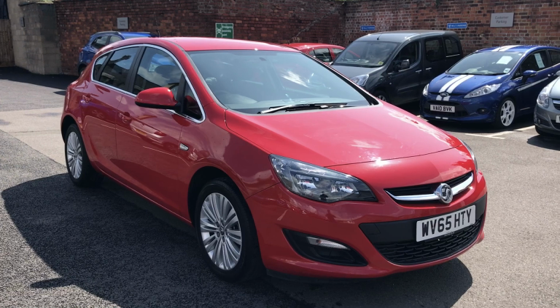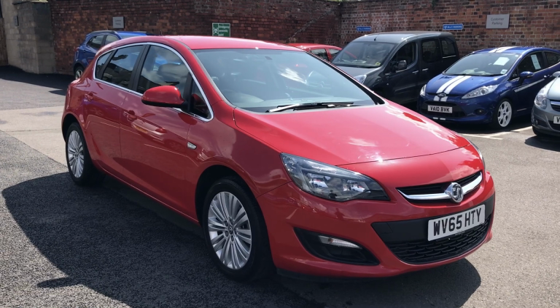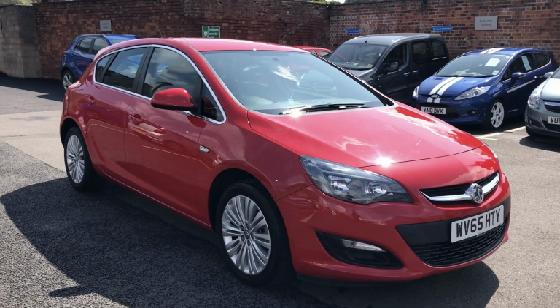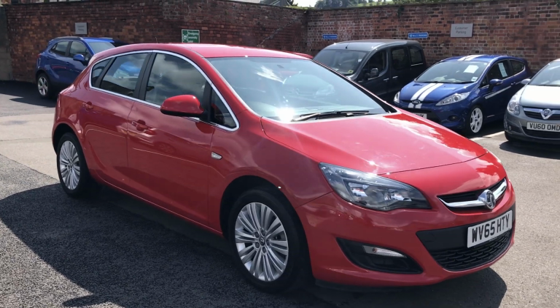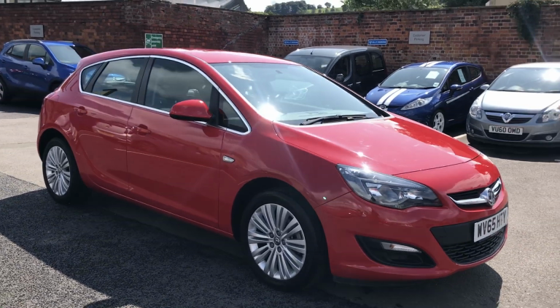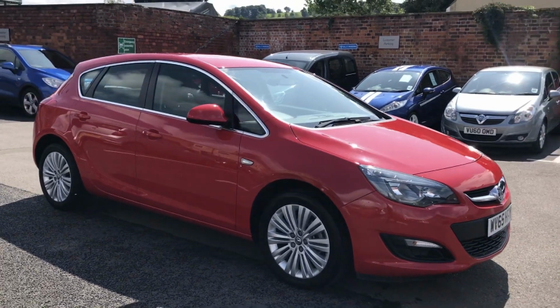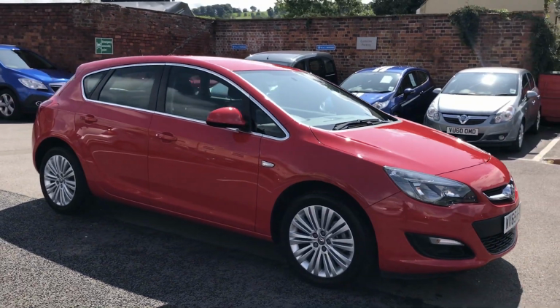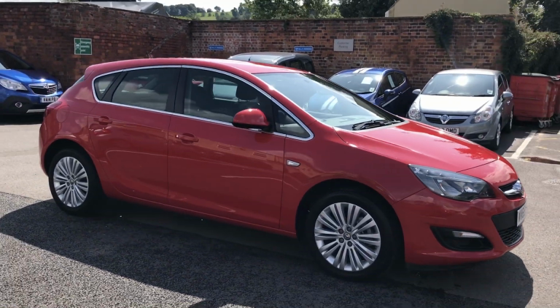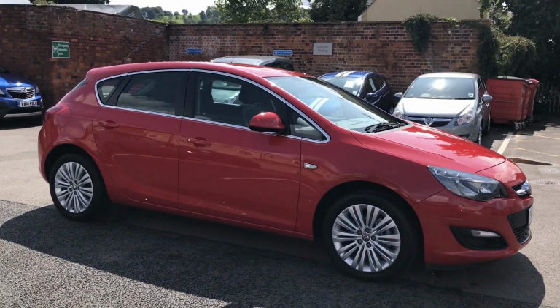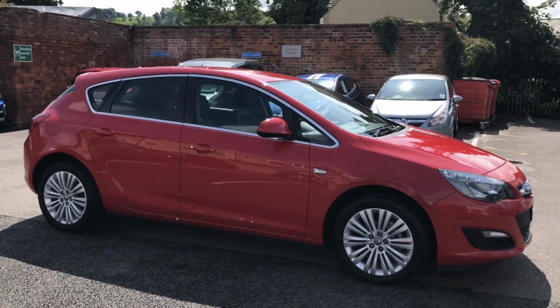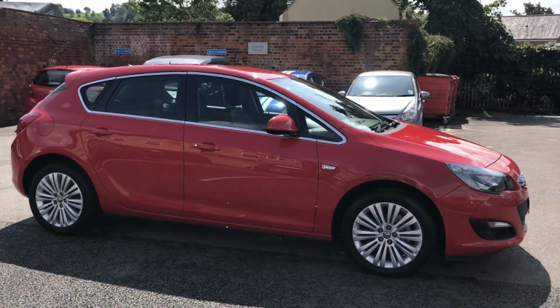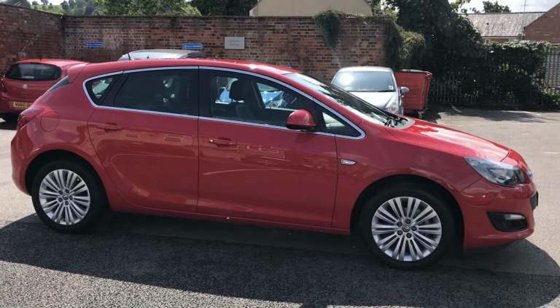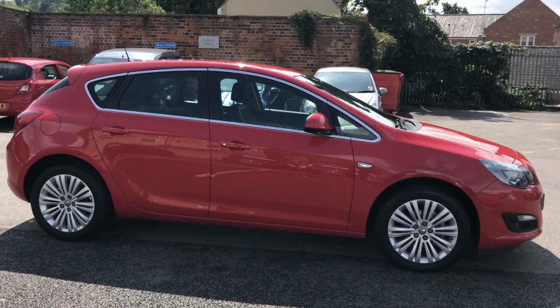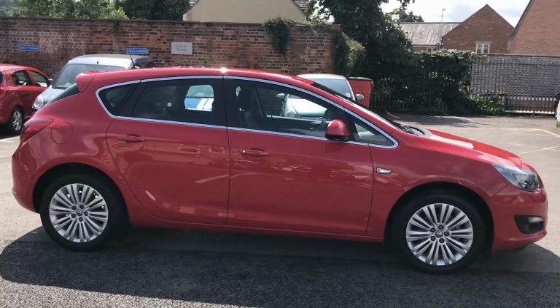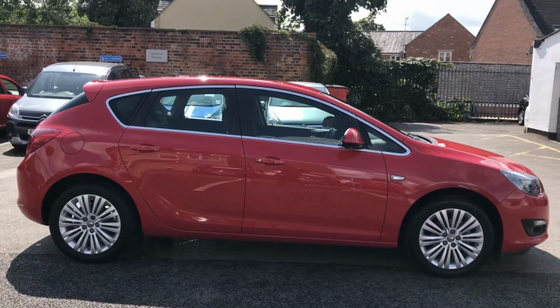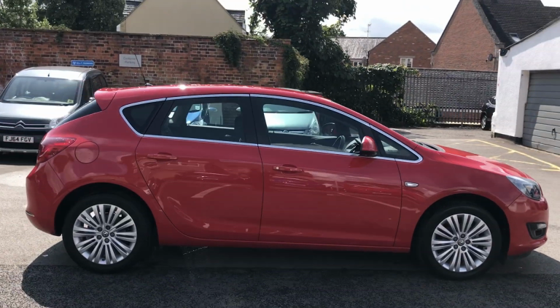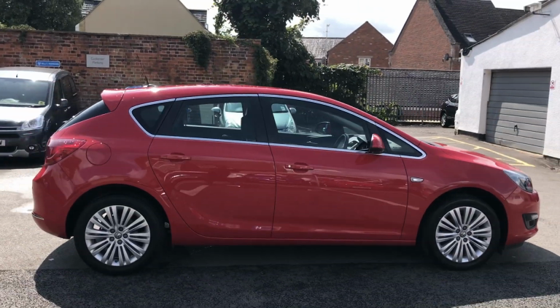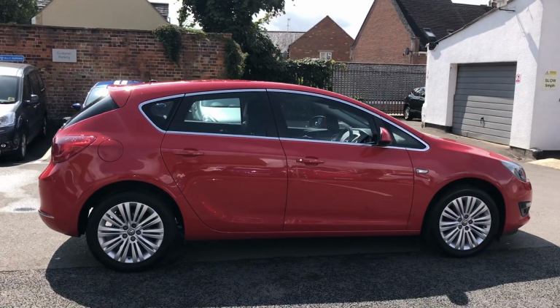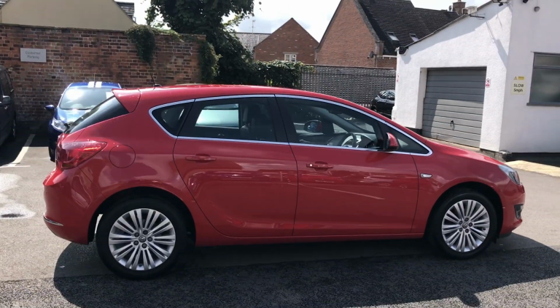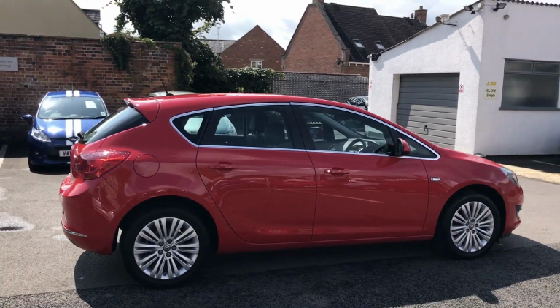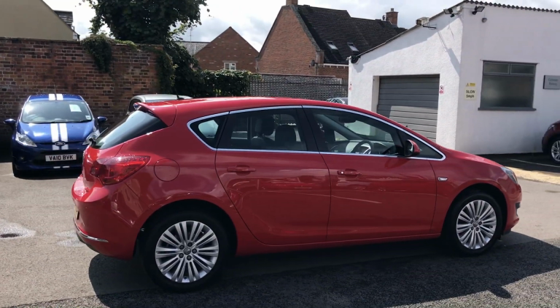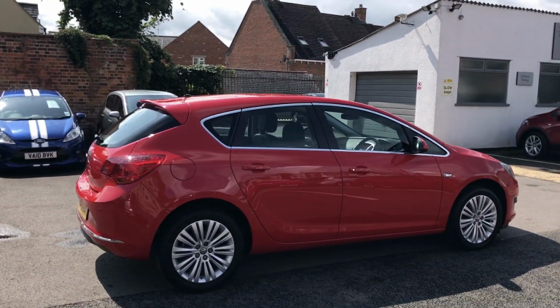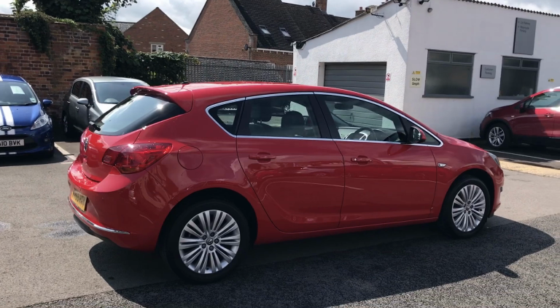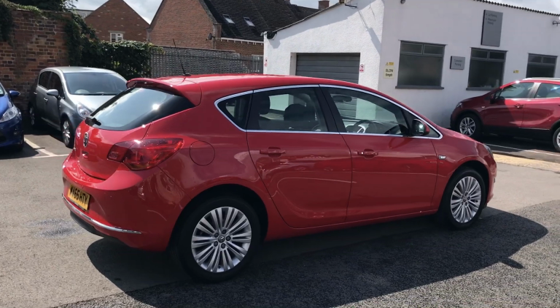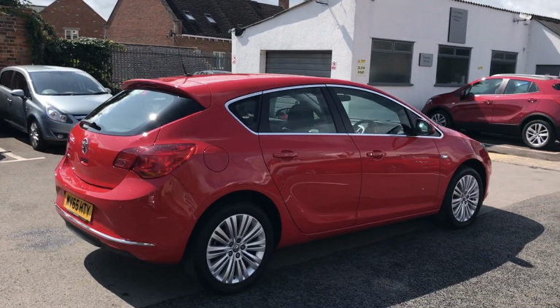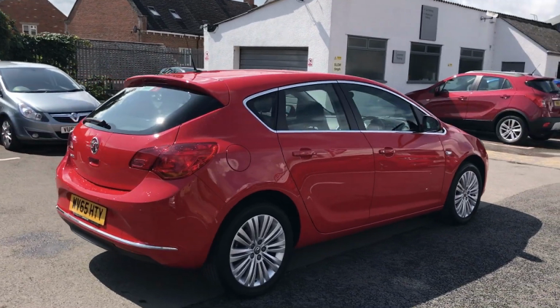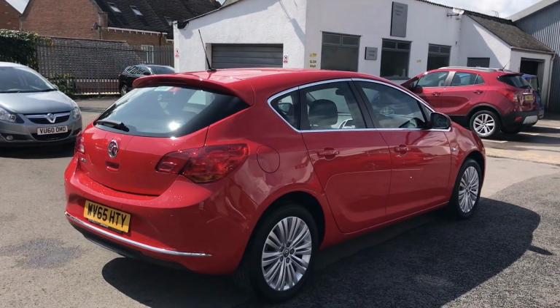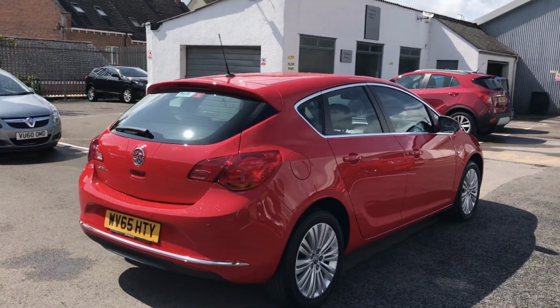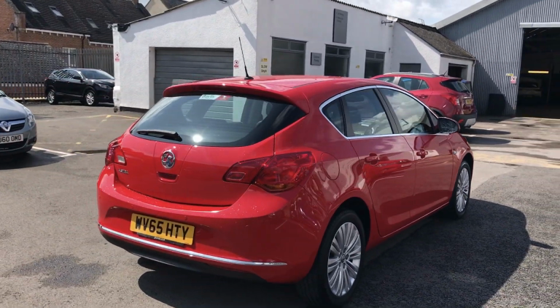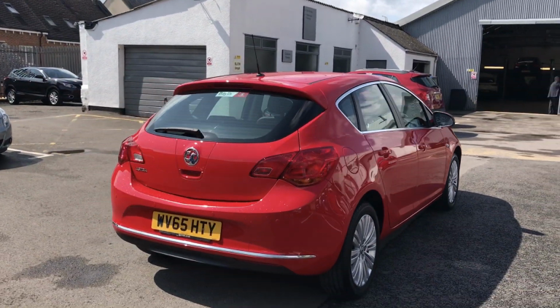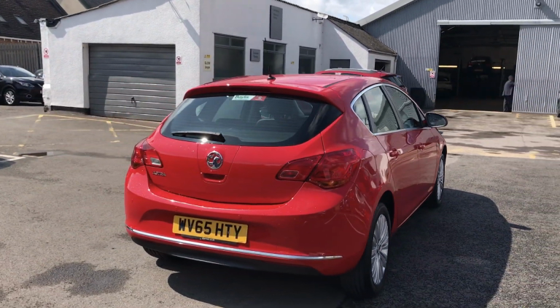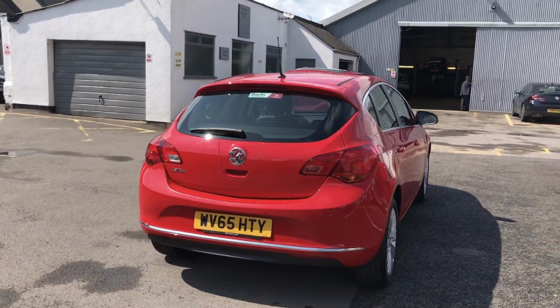Hello, today we are viewing a Vauxhall Astra Excite finished in red. This vehicle comes with a comprehensive Bayless warranty which can be extended to 12, 24 or 36 months.